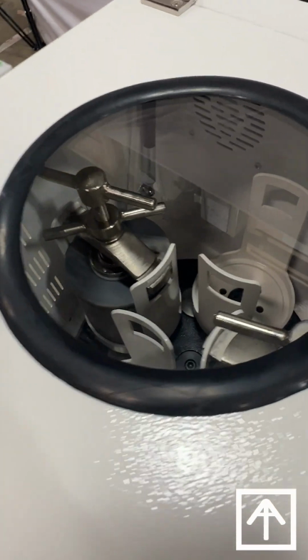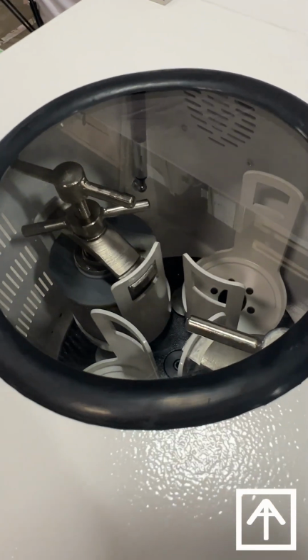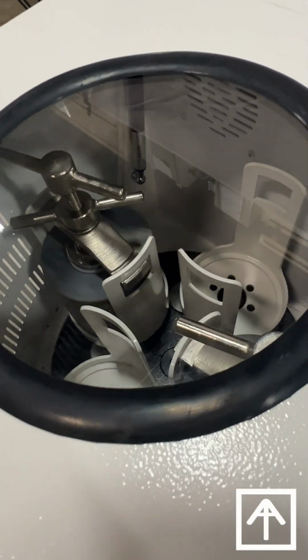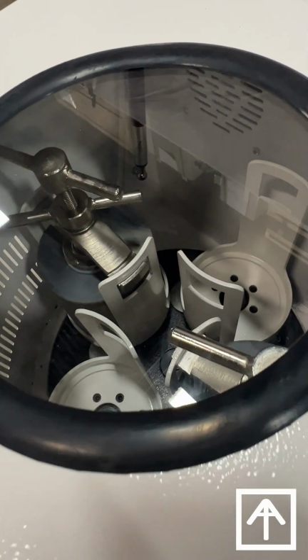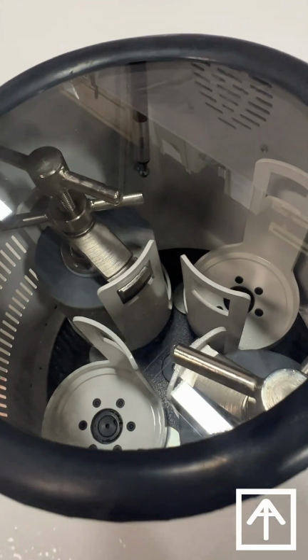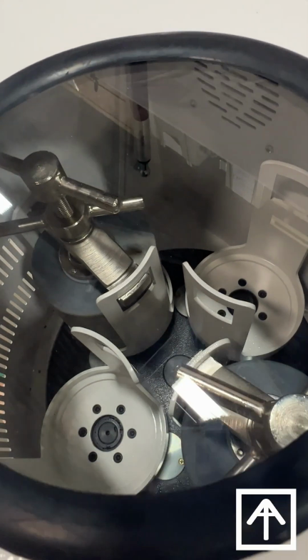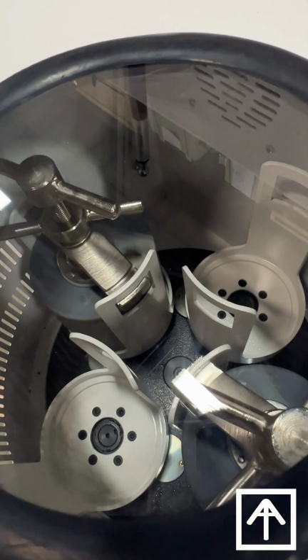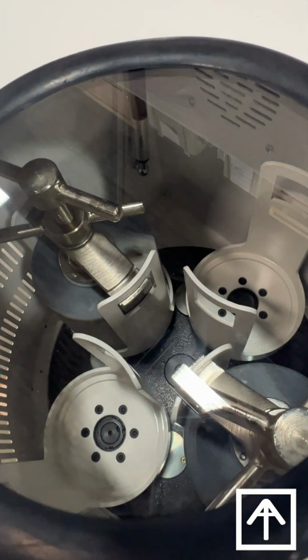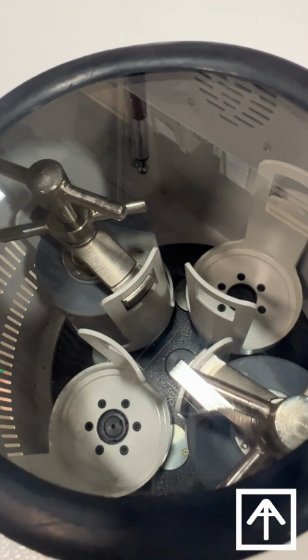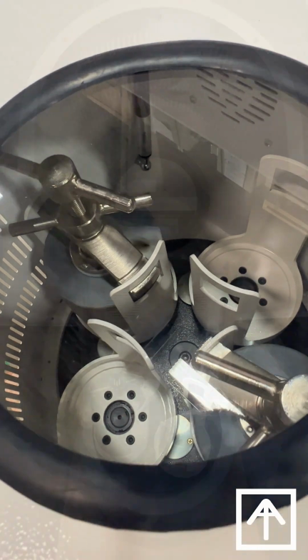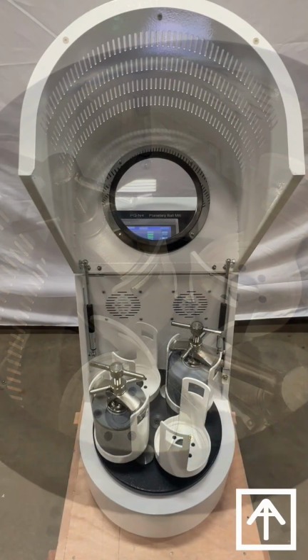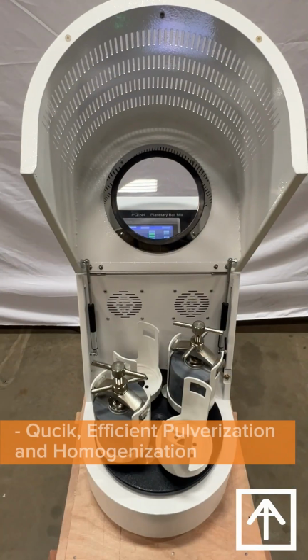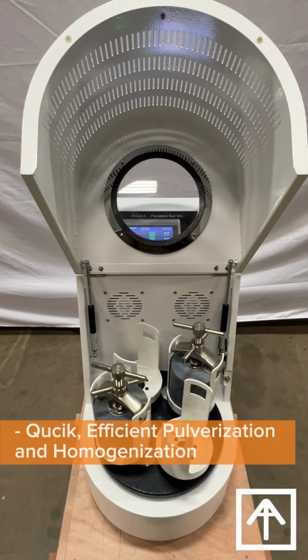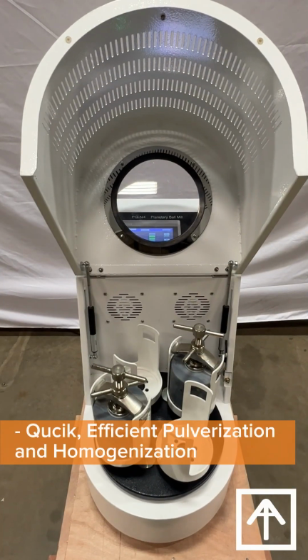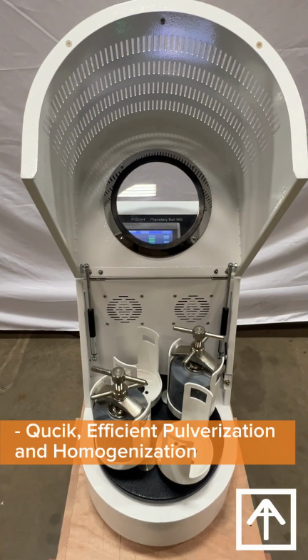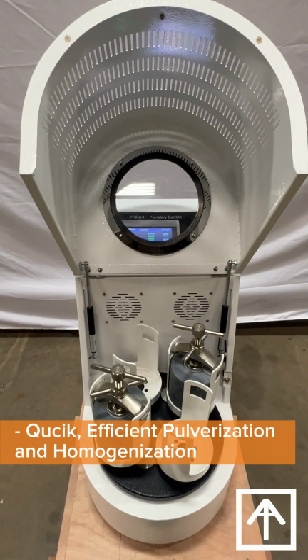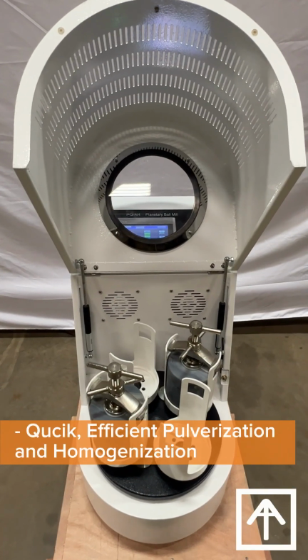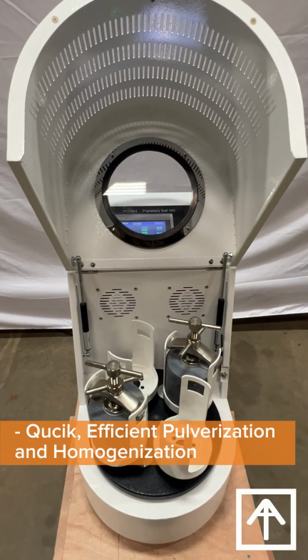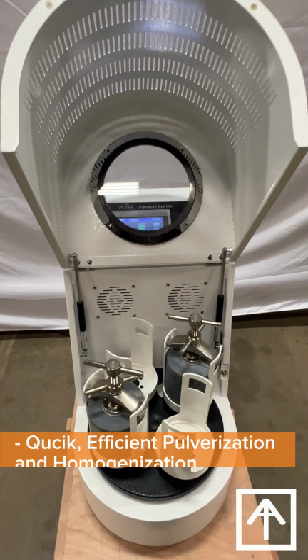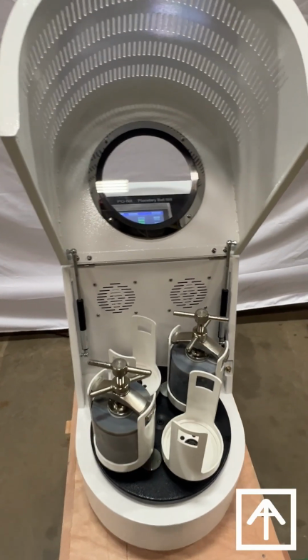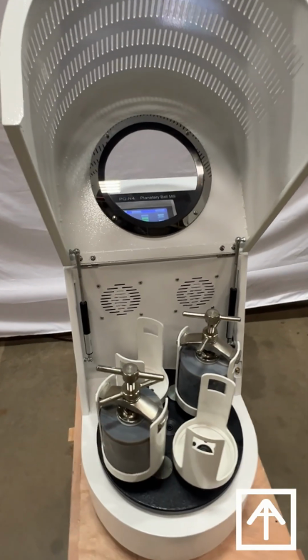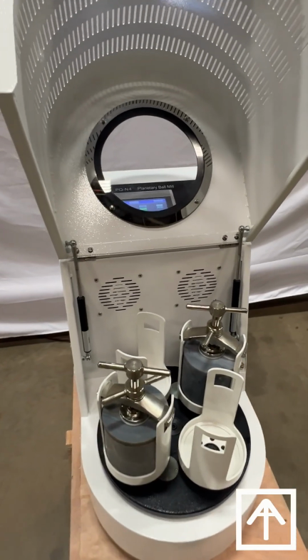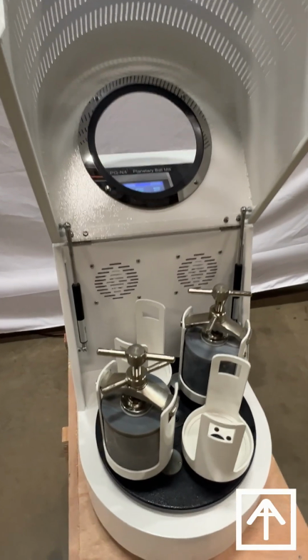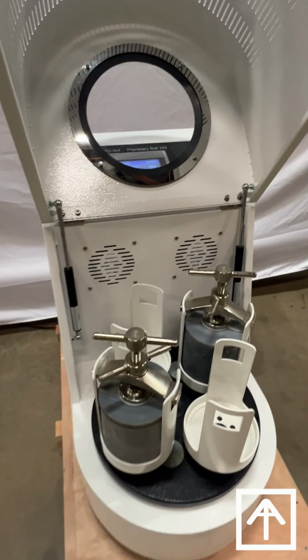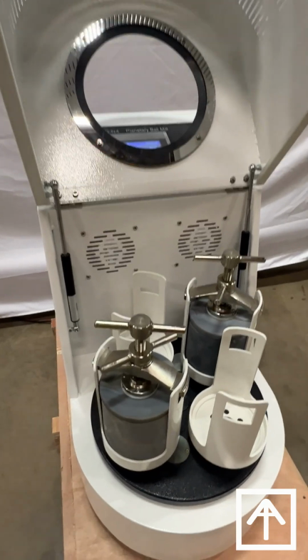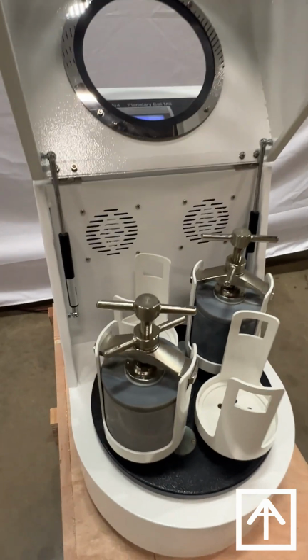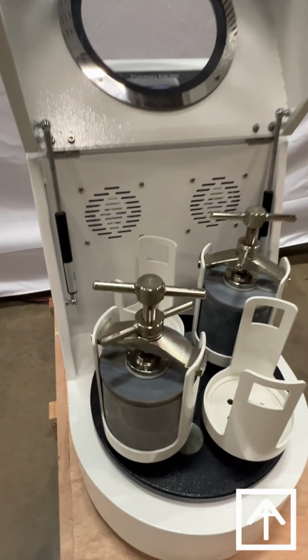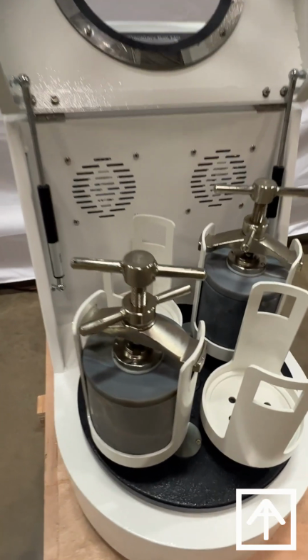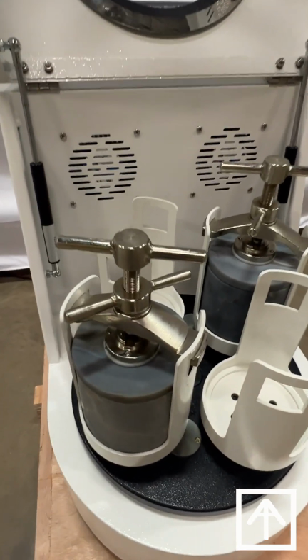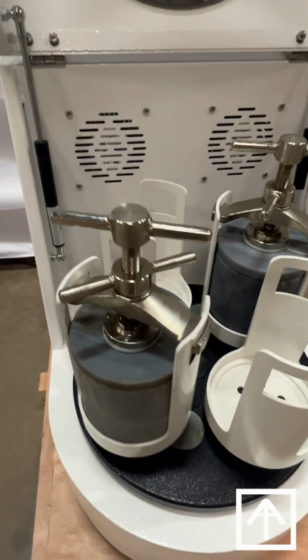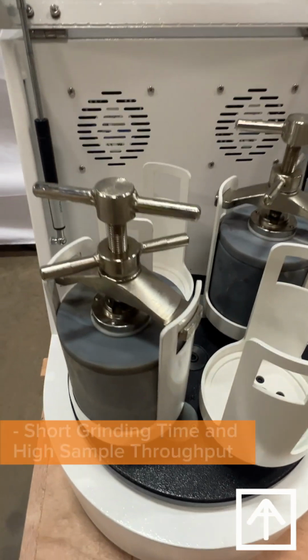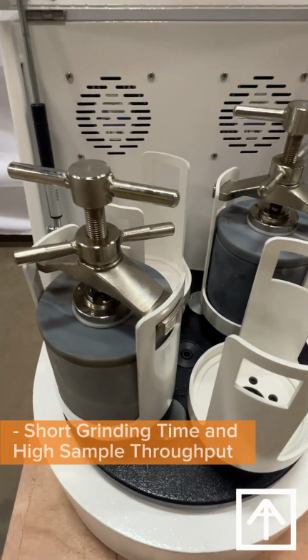Across International planetary ball mills are fully programmable to achieve unidirectional or bidirectional grinding with time, stop, and start sequences, so you can set it and forget it.